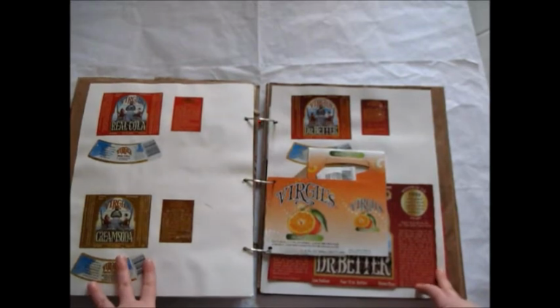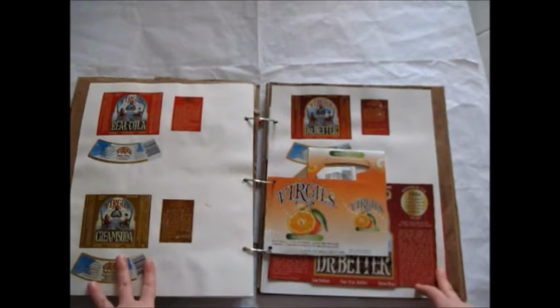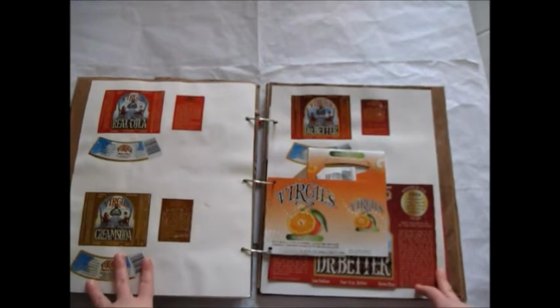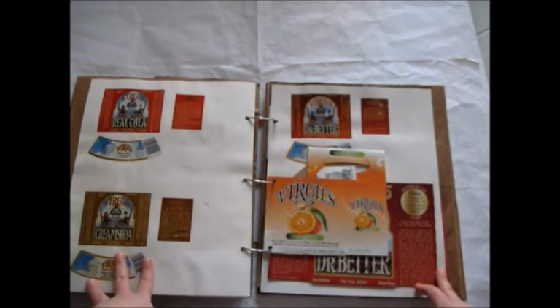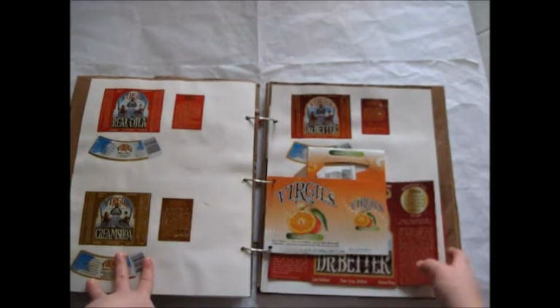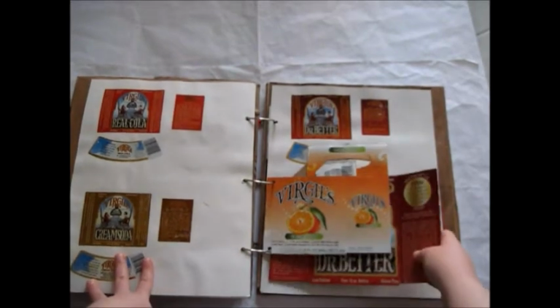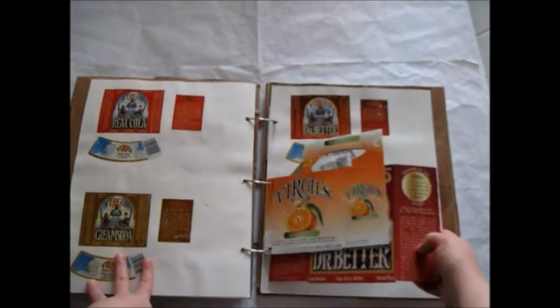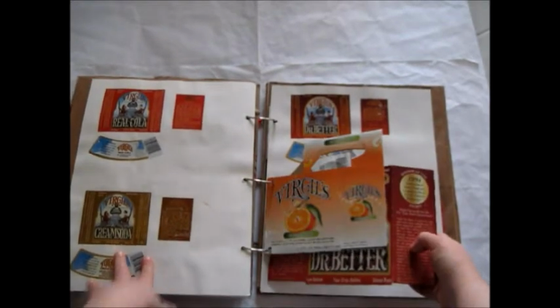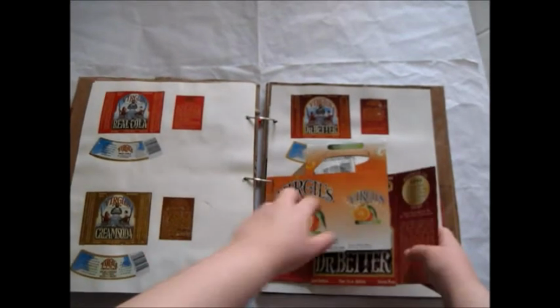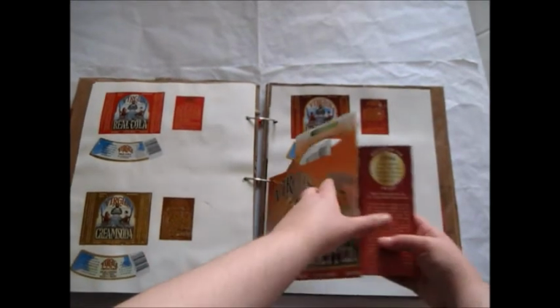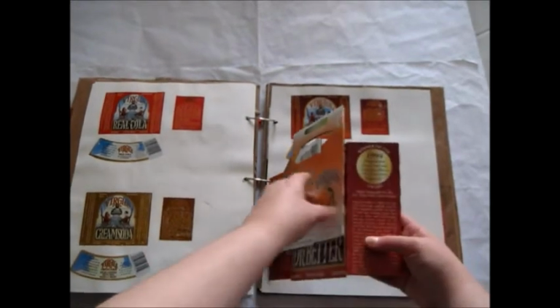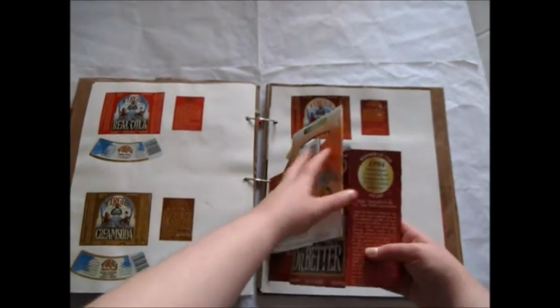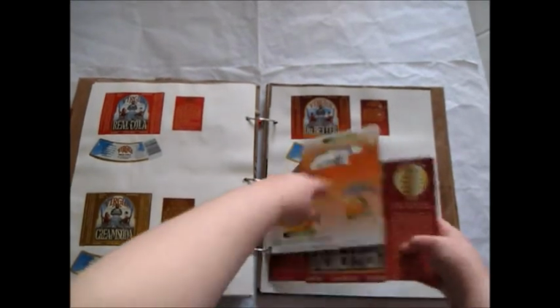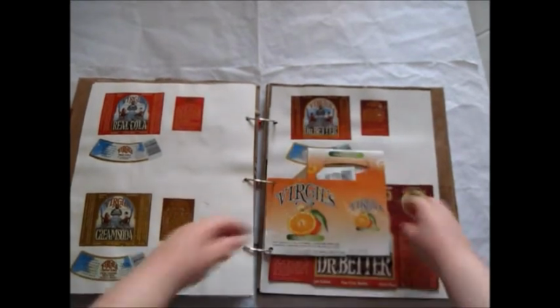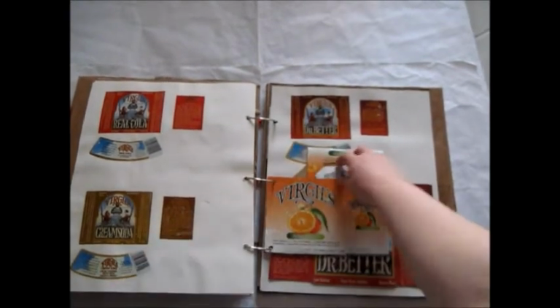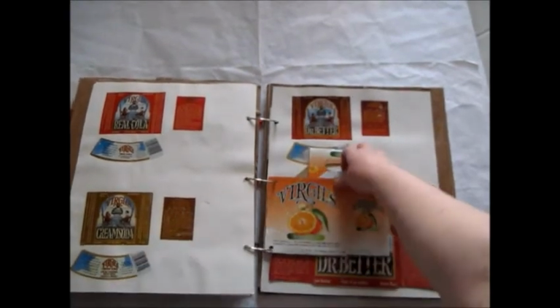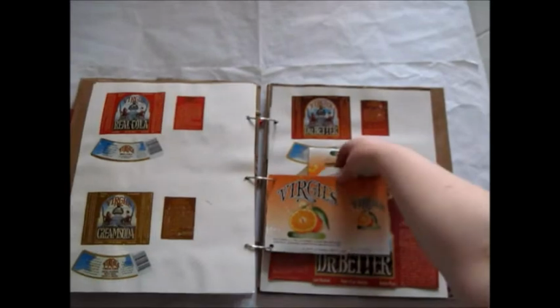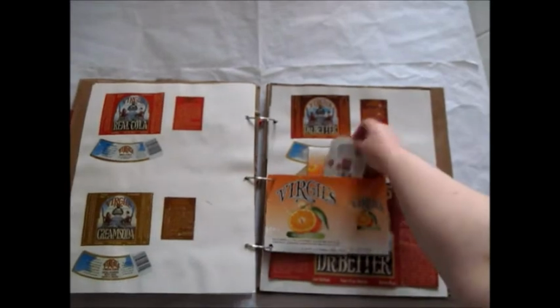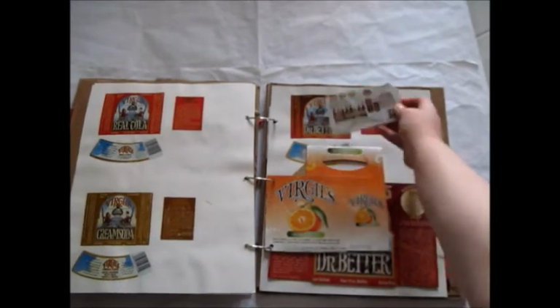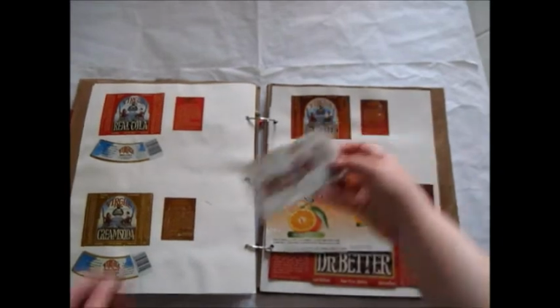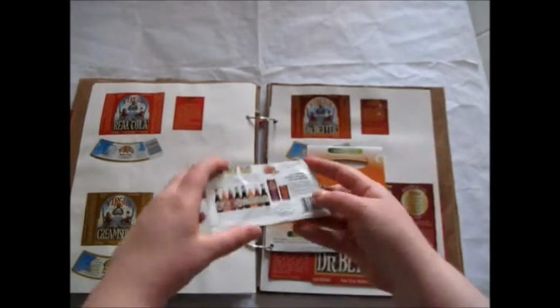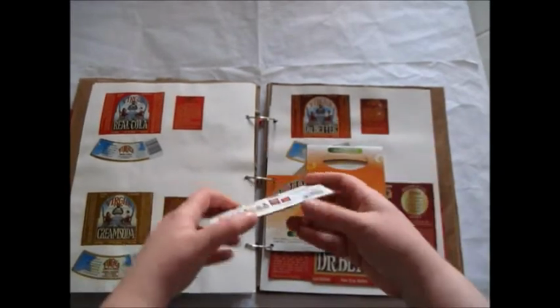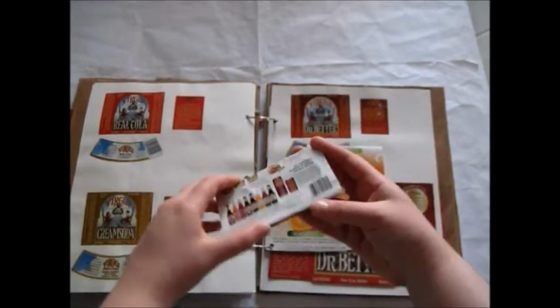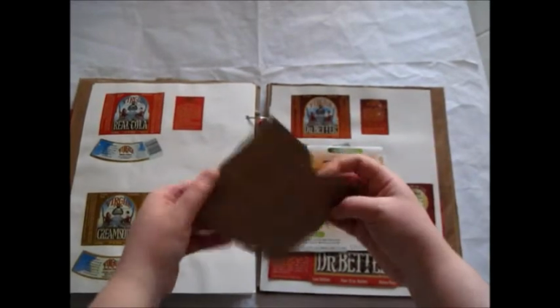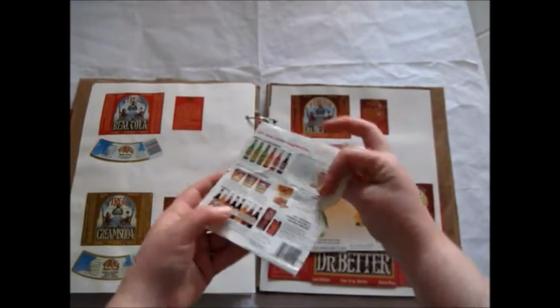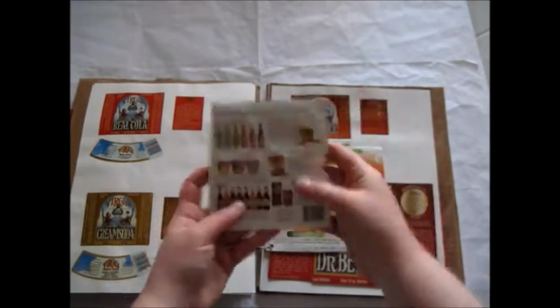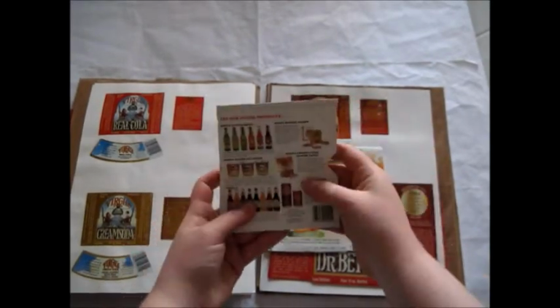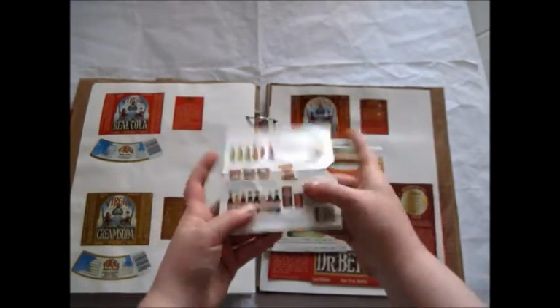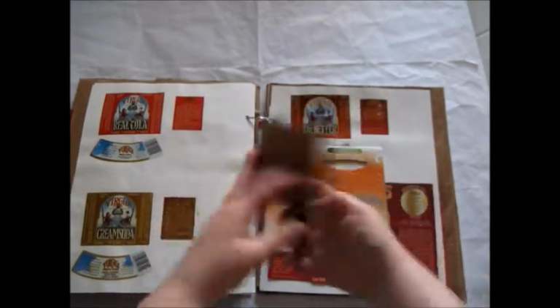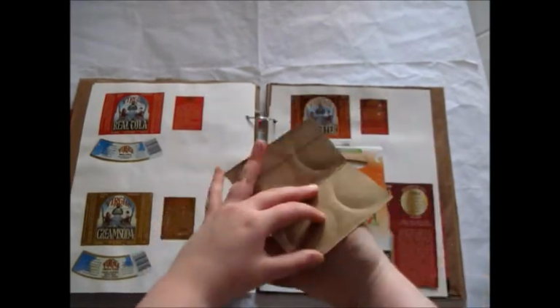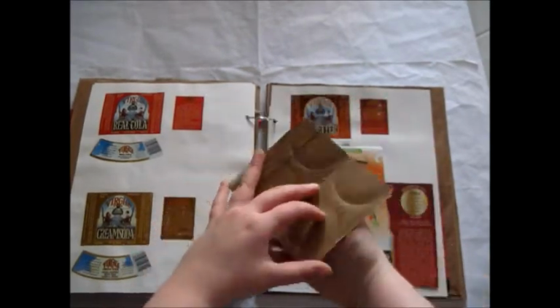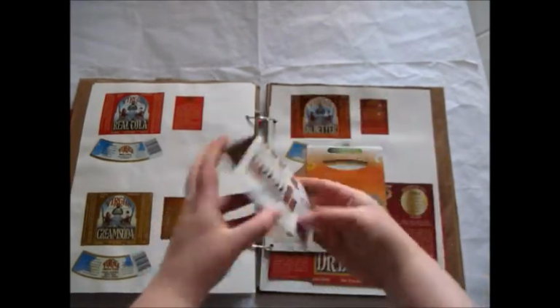More Virgil's soda type things, and also a fruit drink — I kept the bottom of it as a tag. You can write on the back.